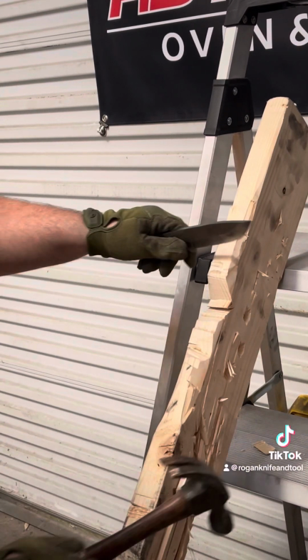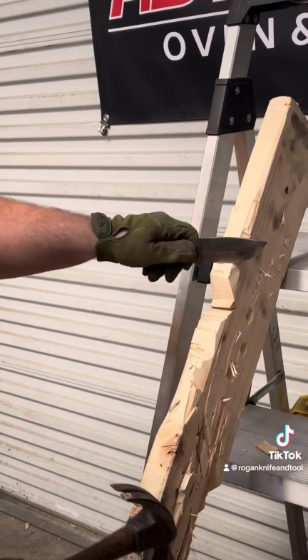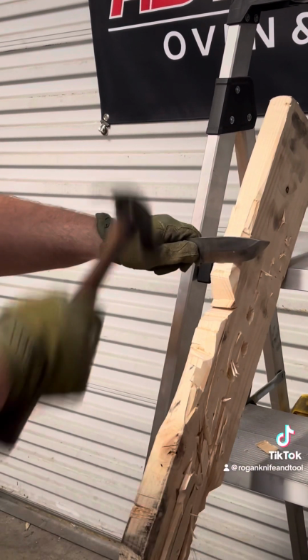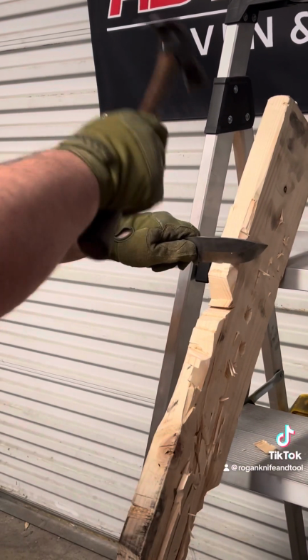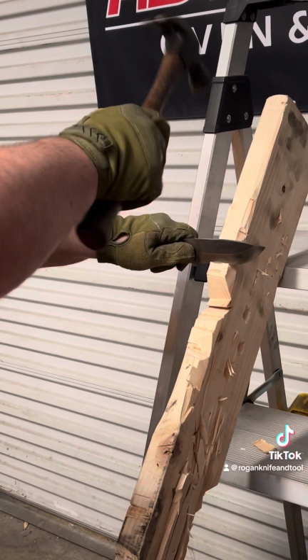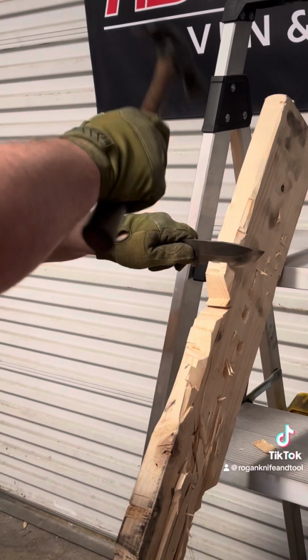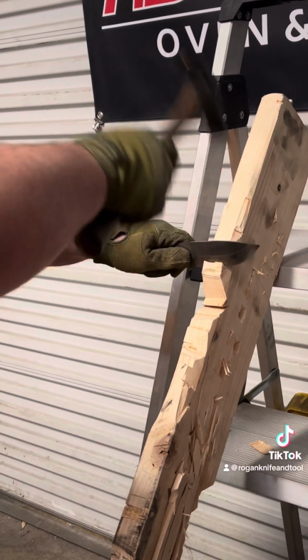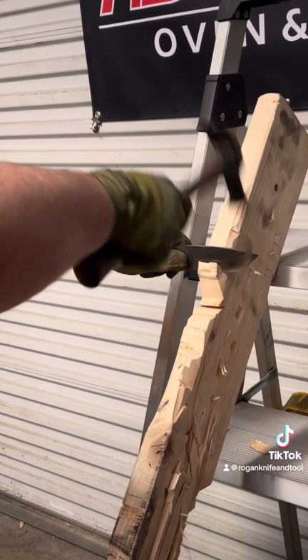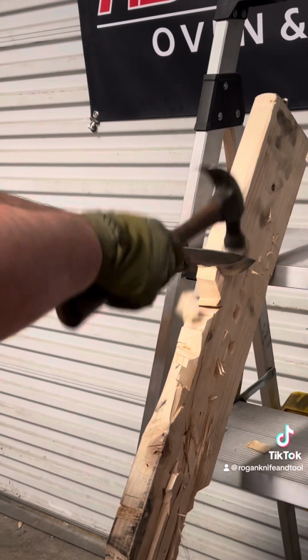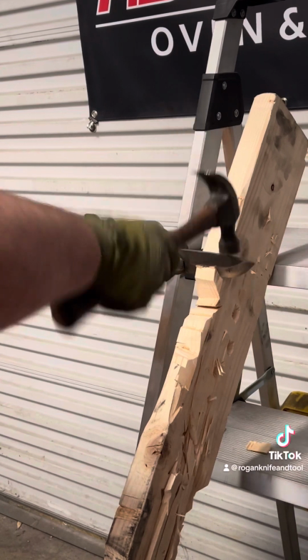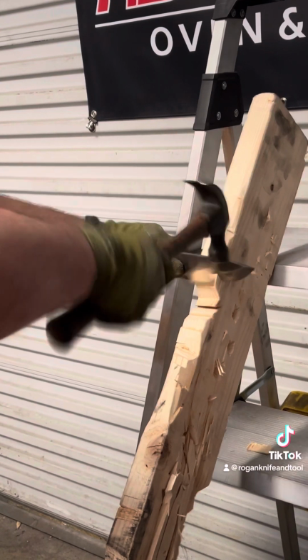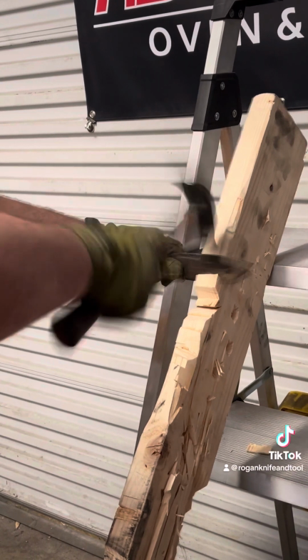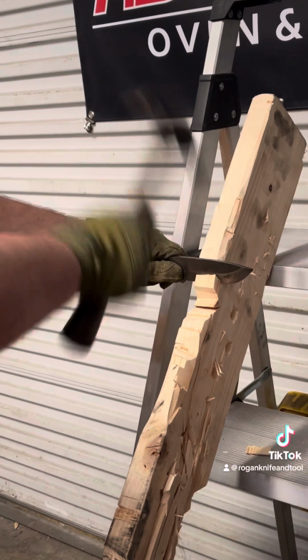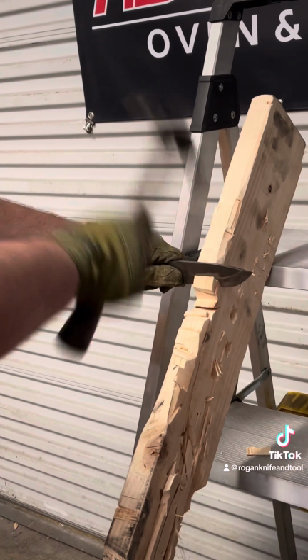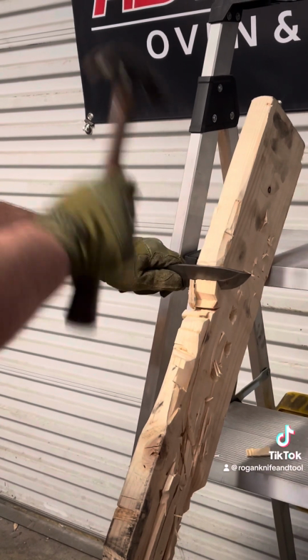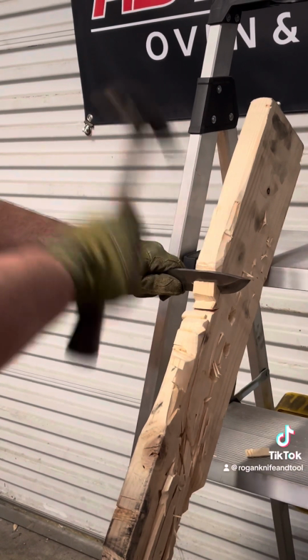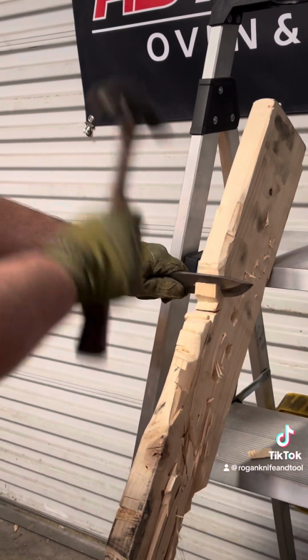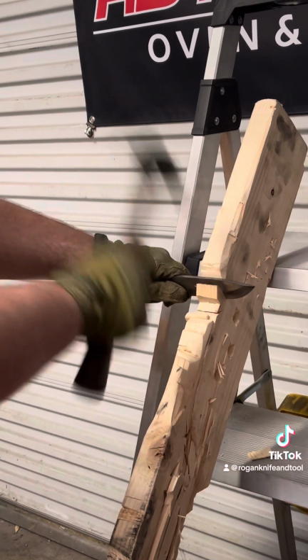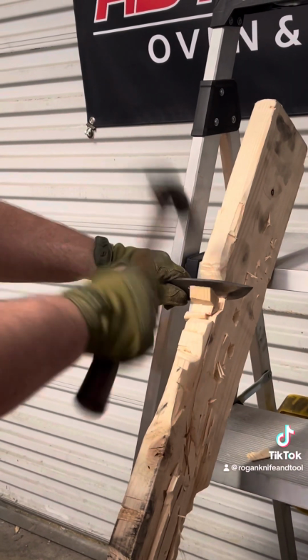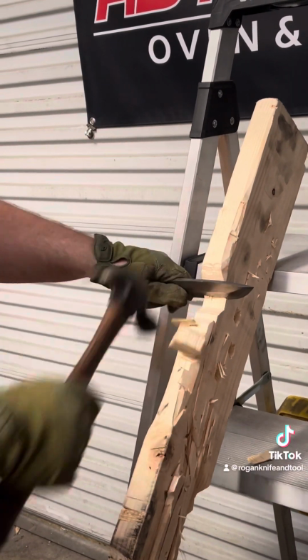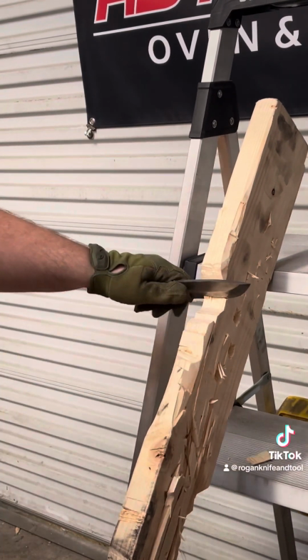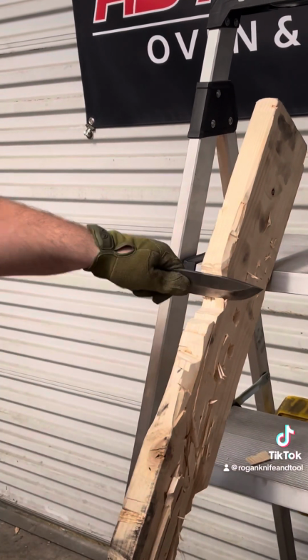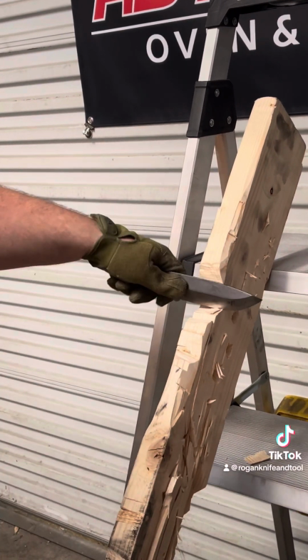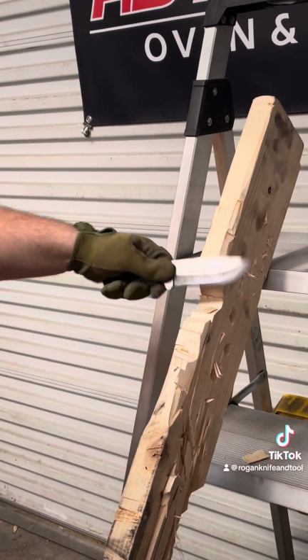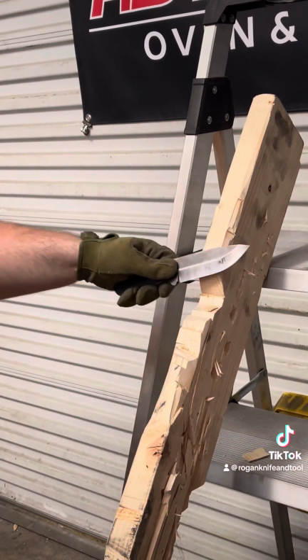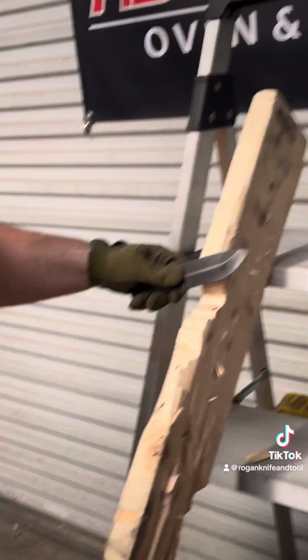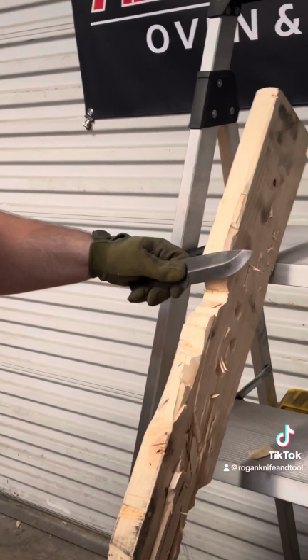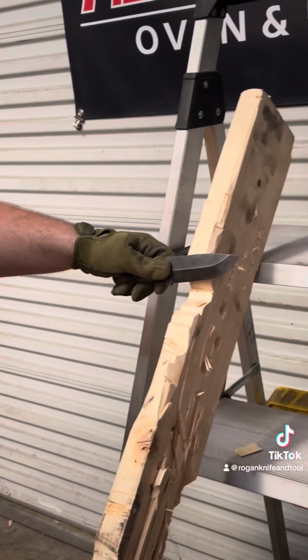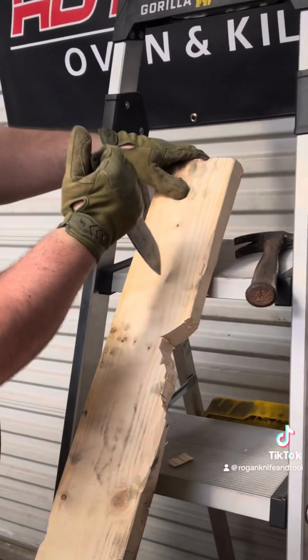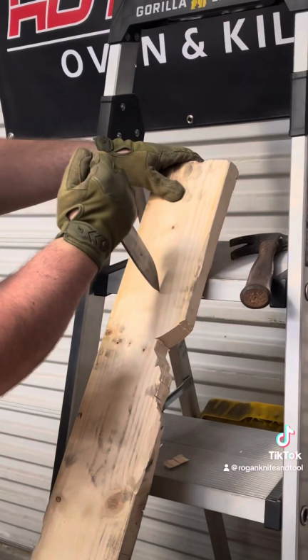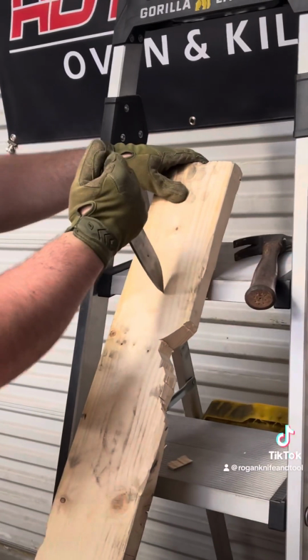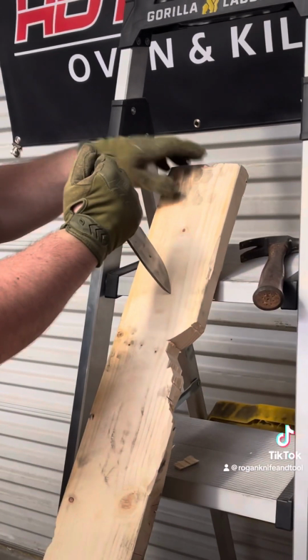So it takes out pretty big chunks of wood on this, and this is the edge I'm going to concentrate on when I do the wax paper test after the next video.